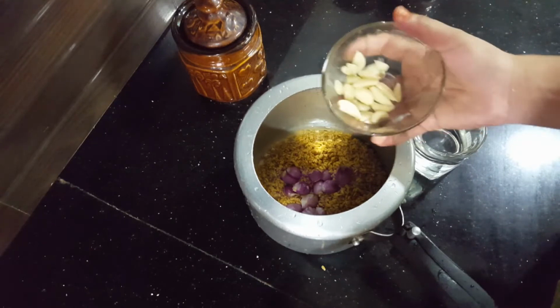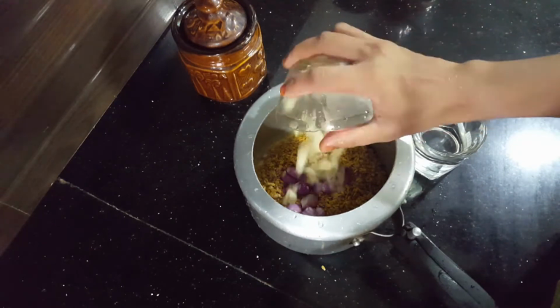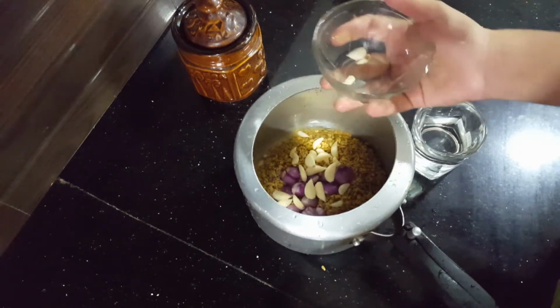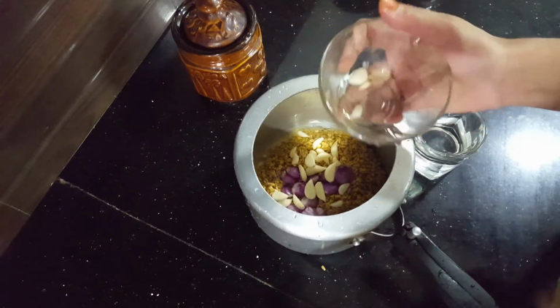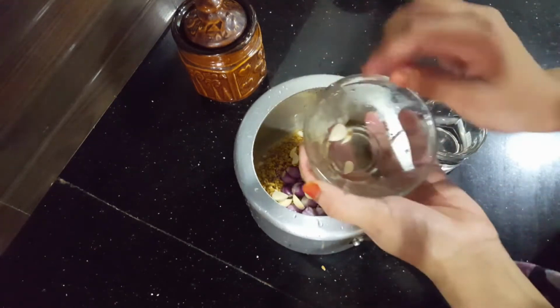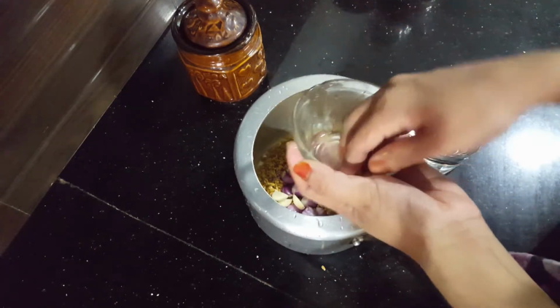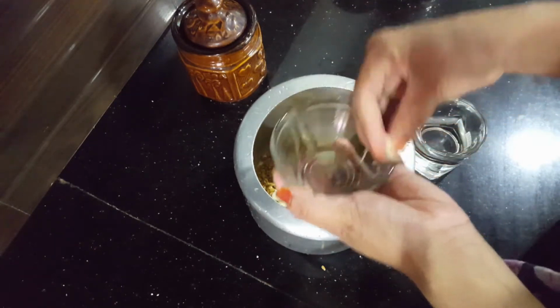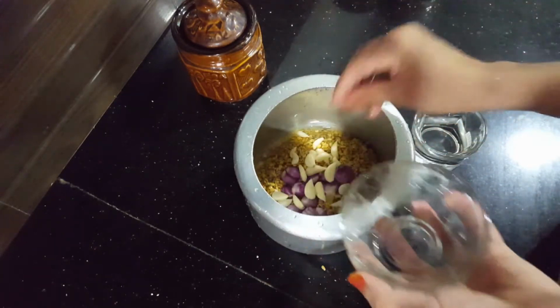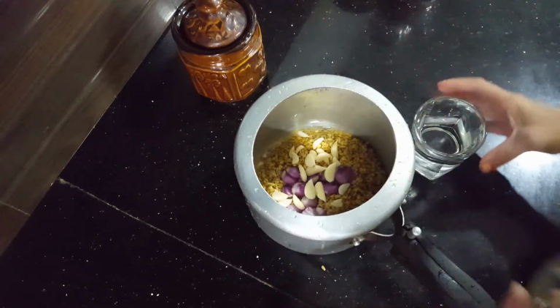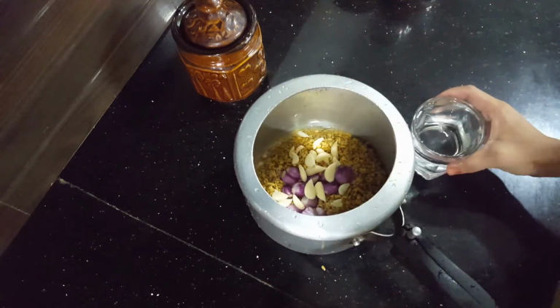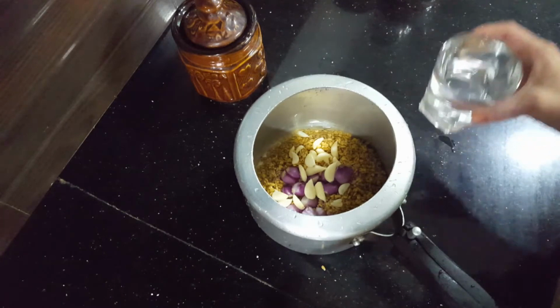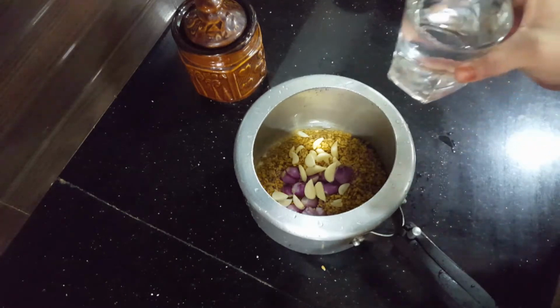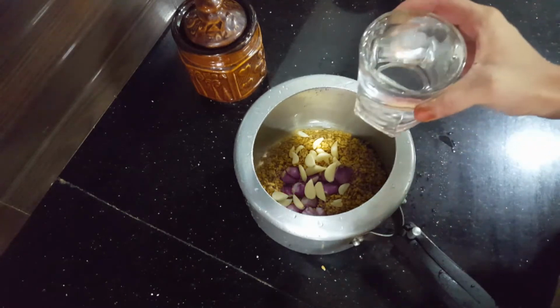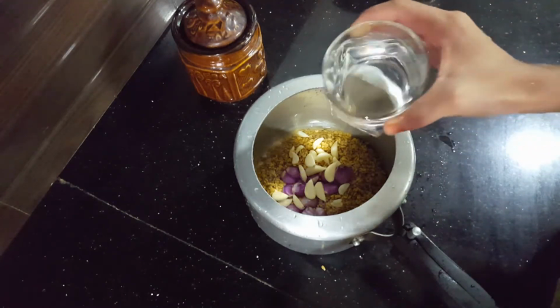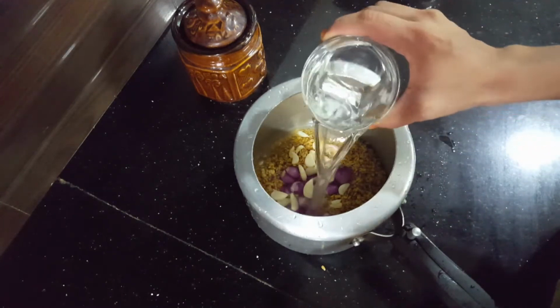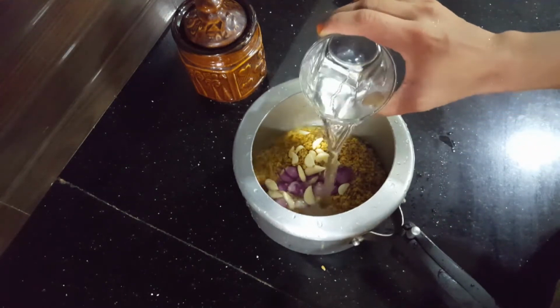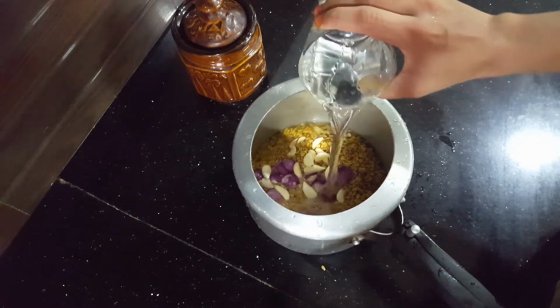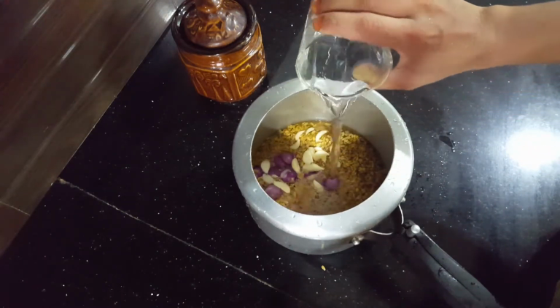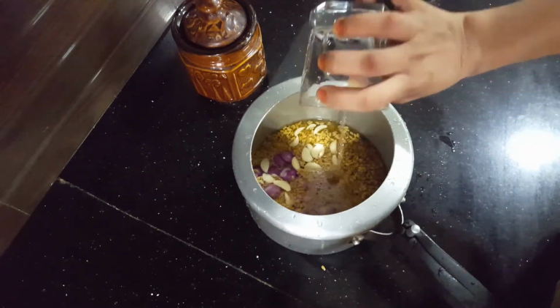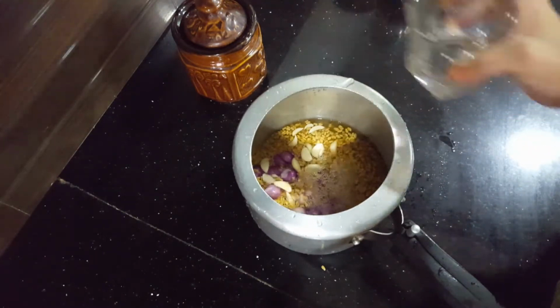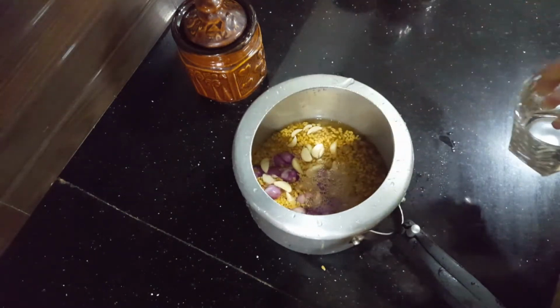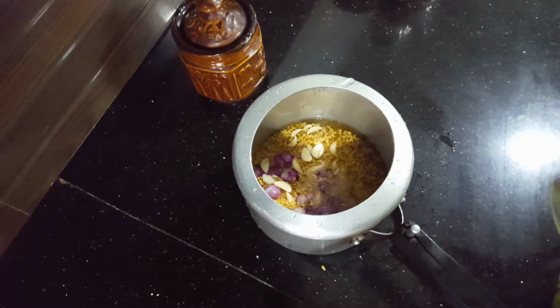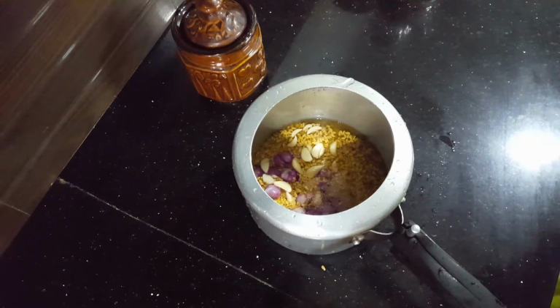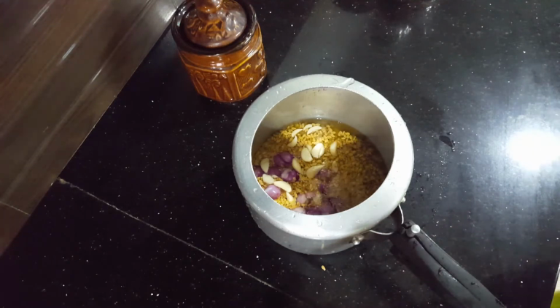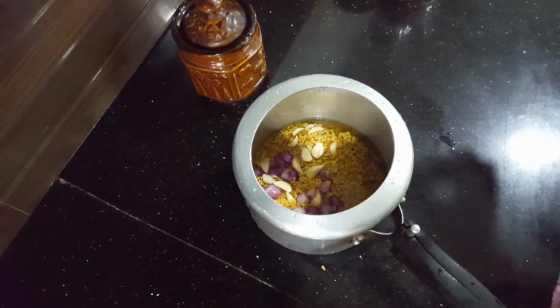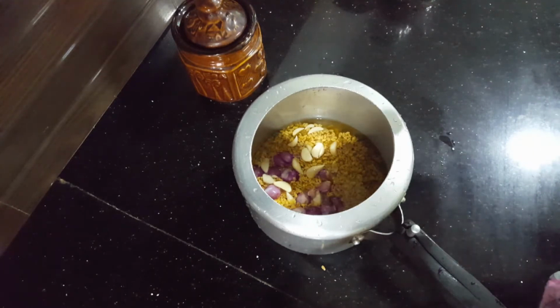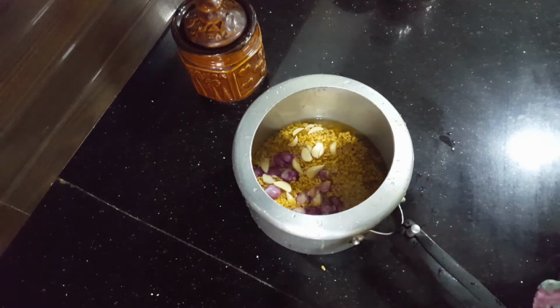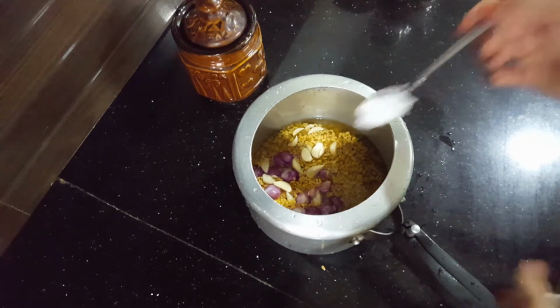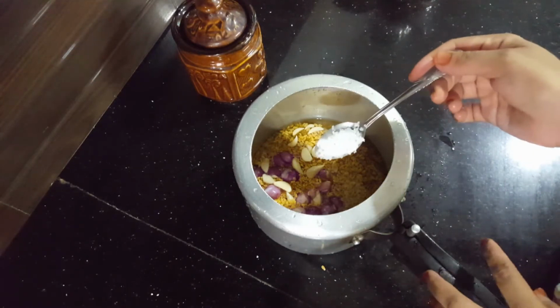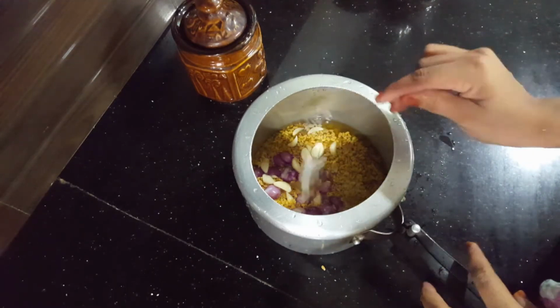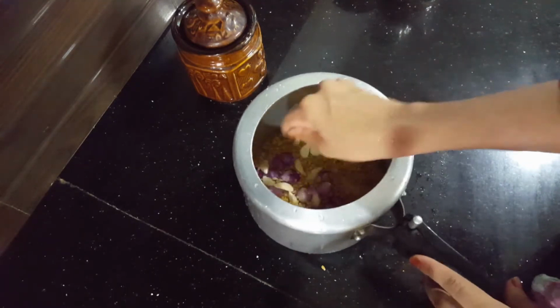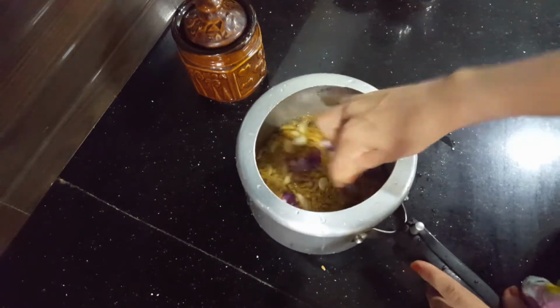I will add 1 to 2 glasses of water. Mix it.